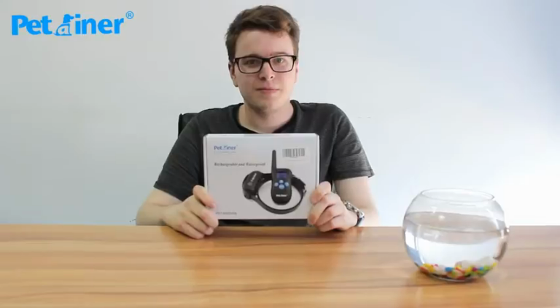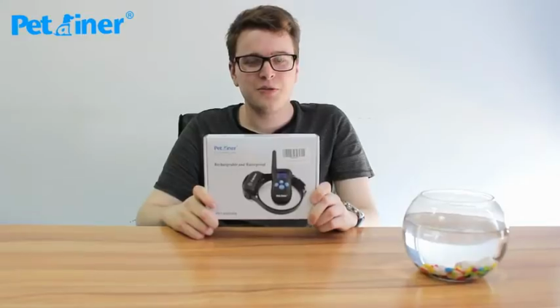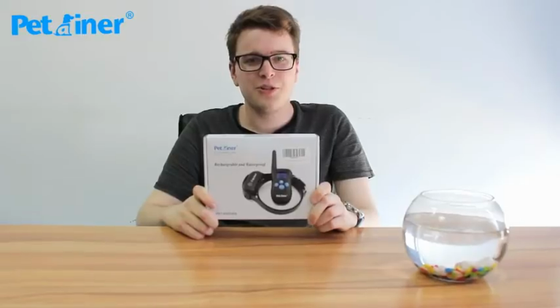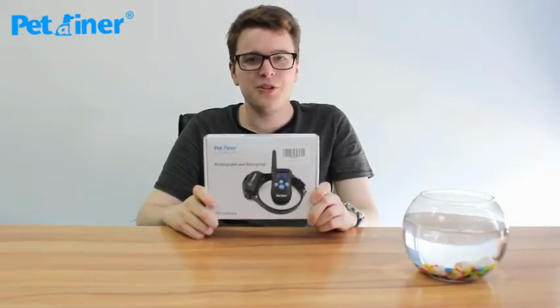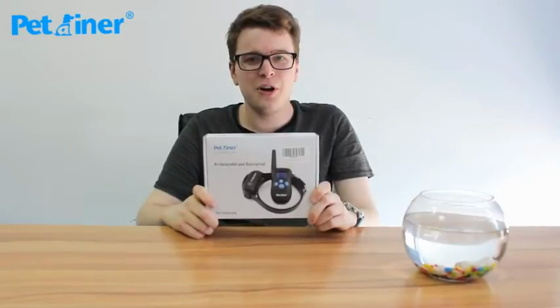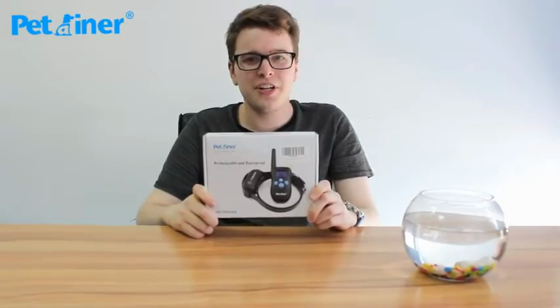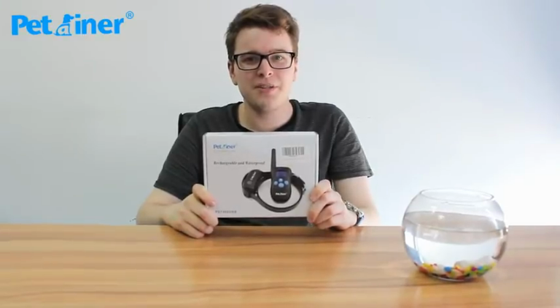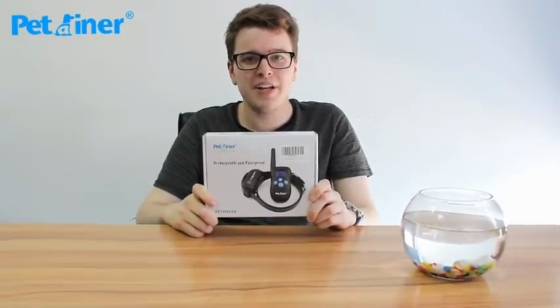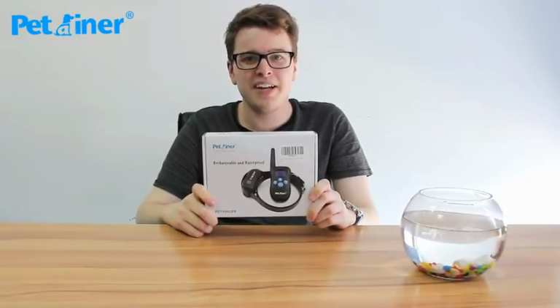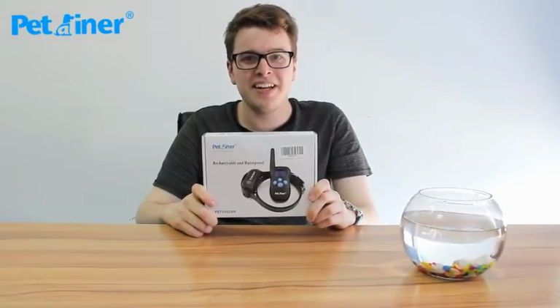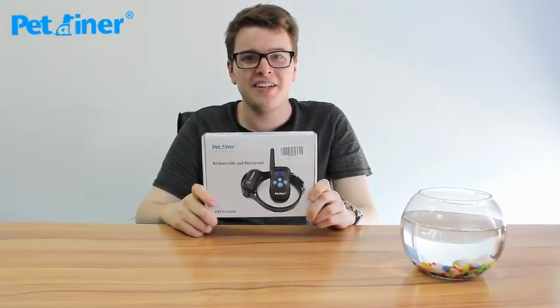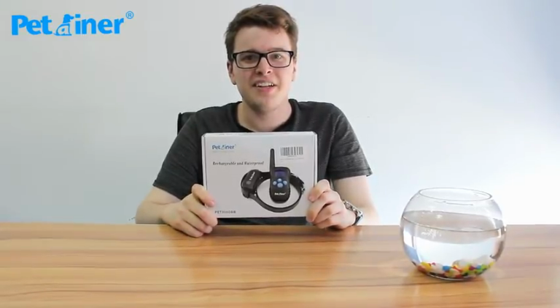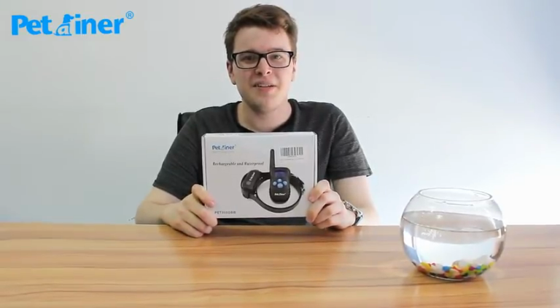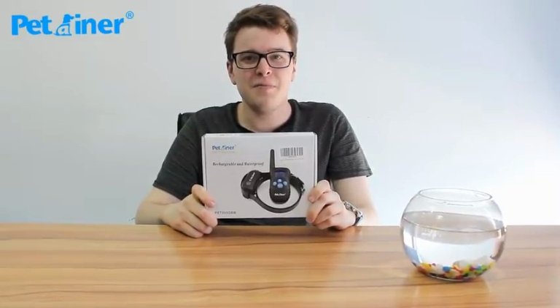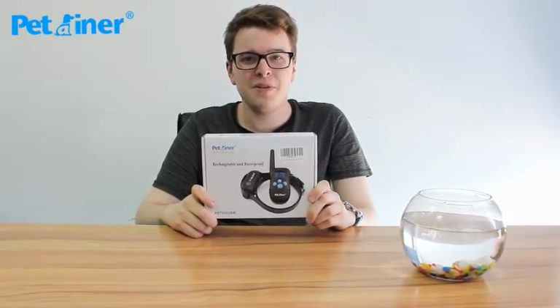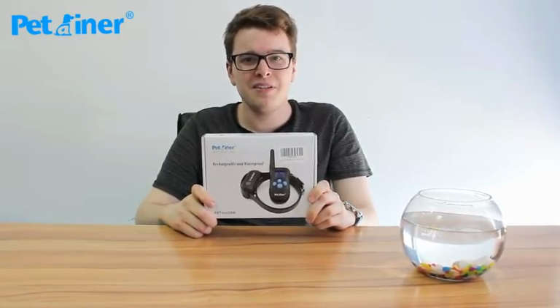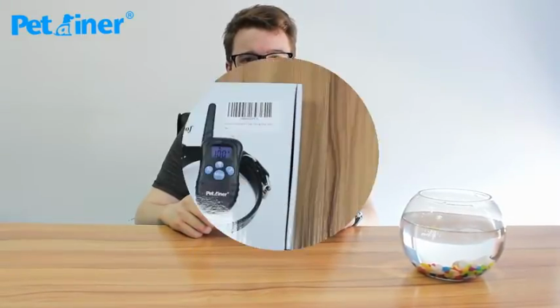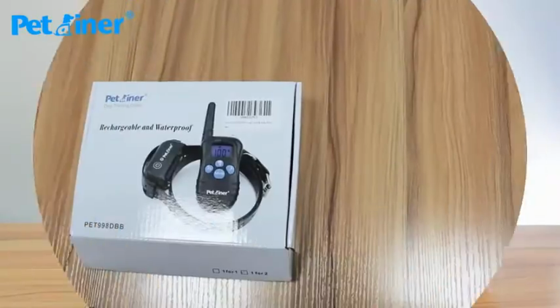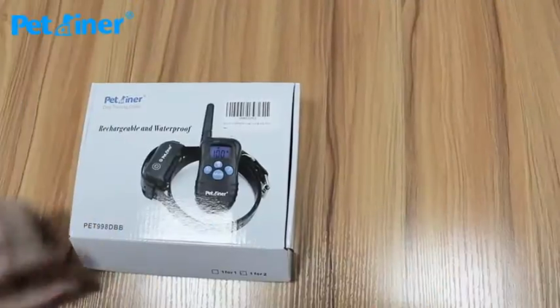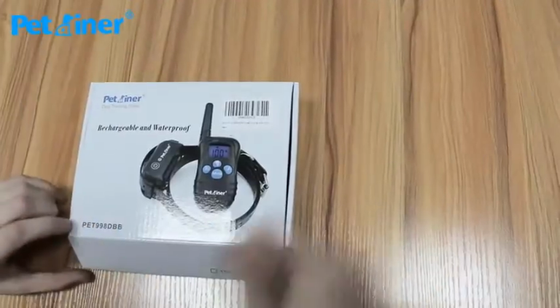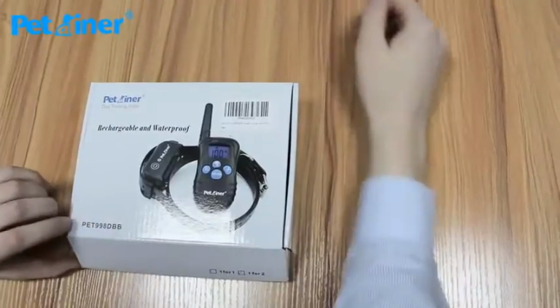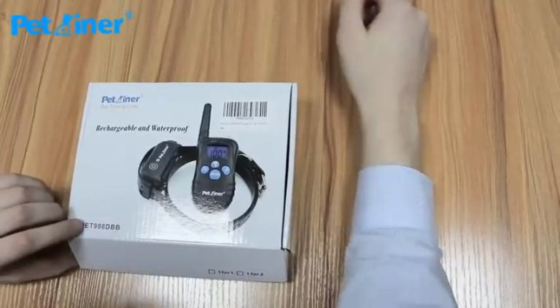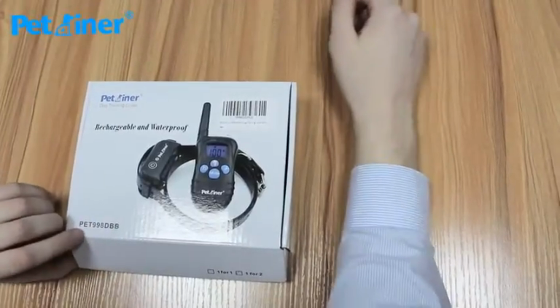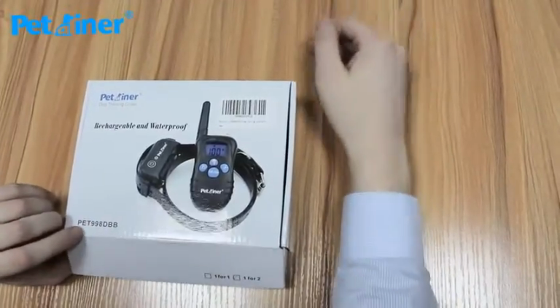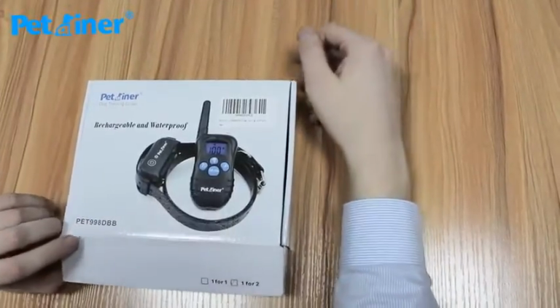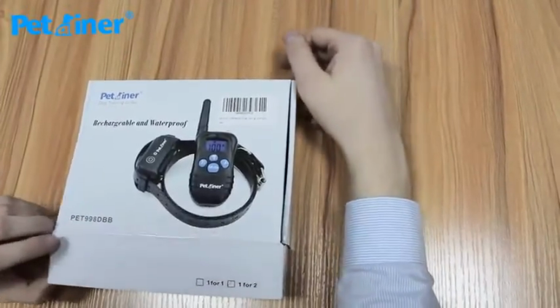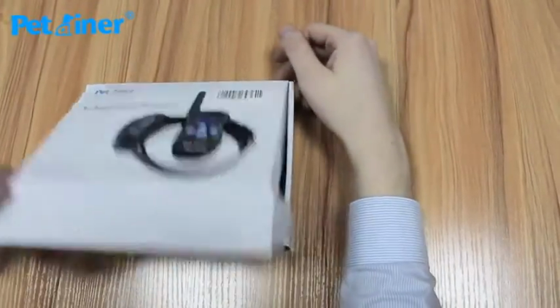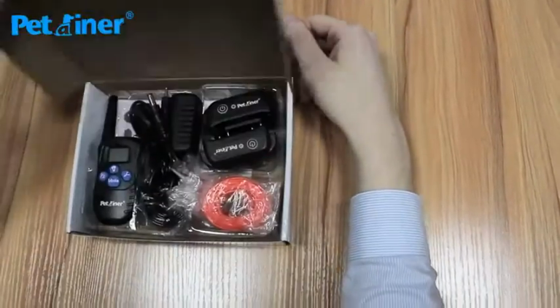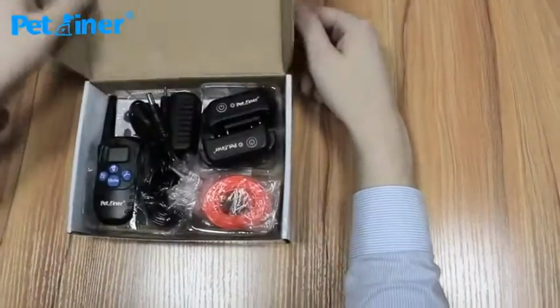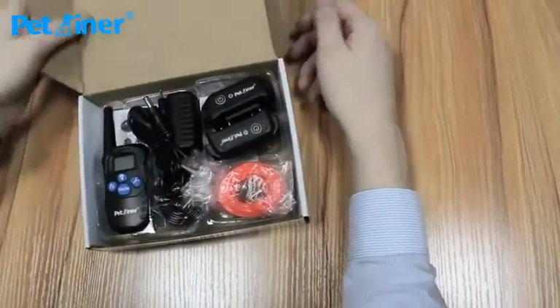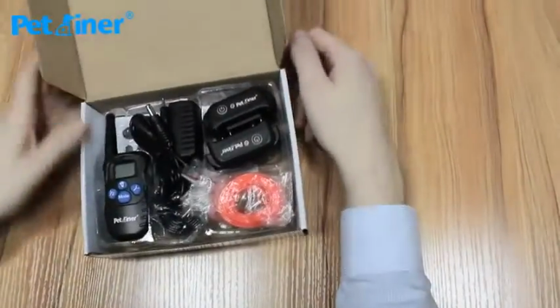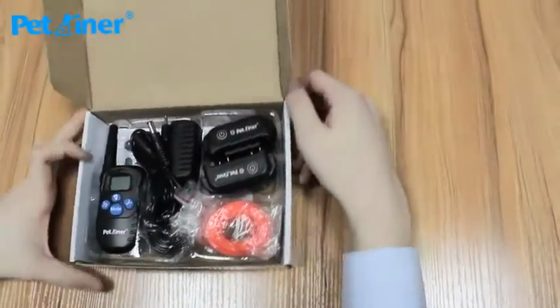Thanks for purchasing your new dog training system PET998DBB. We're now going to show you what you received inside the box when you first get your package.